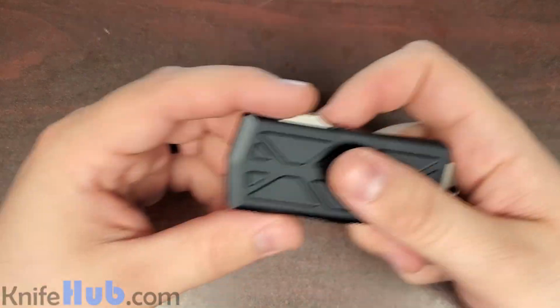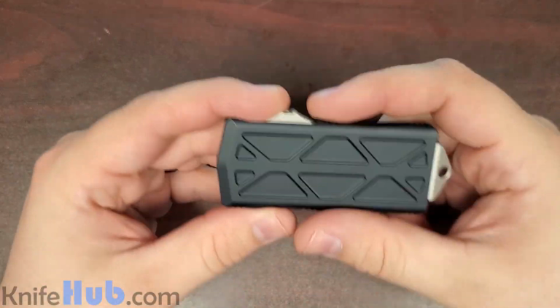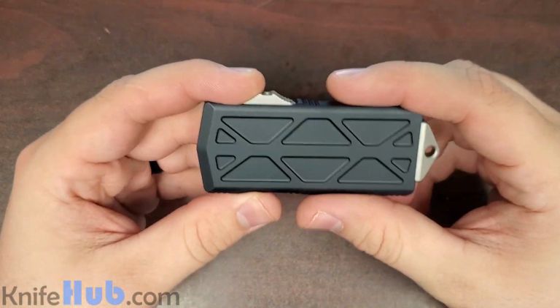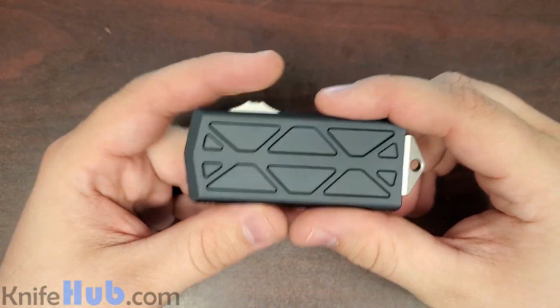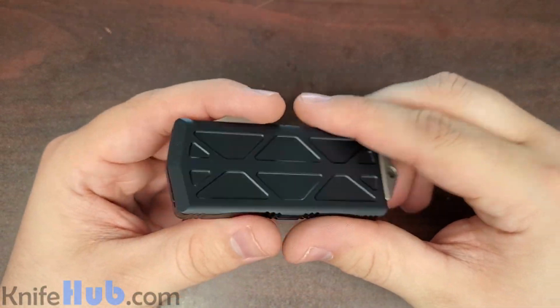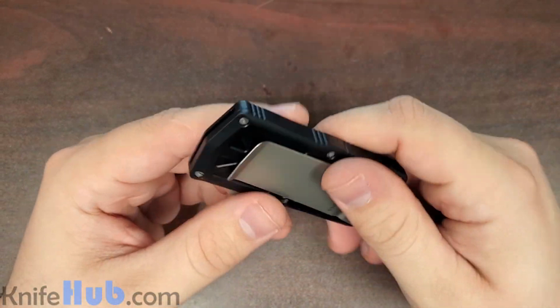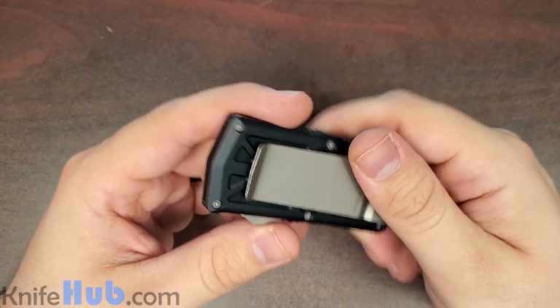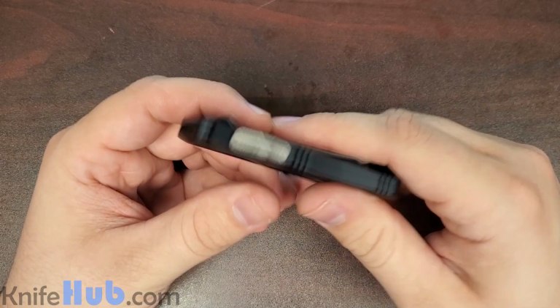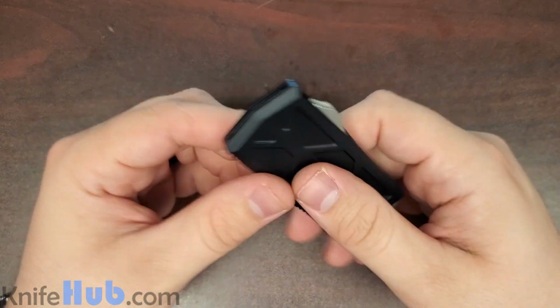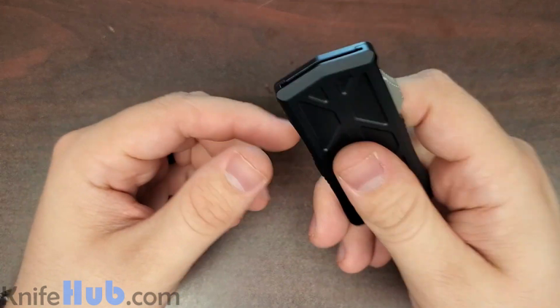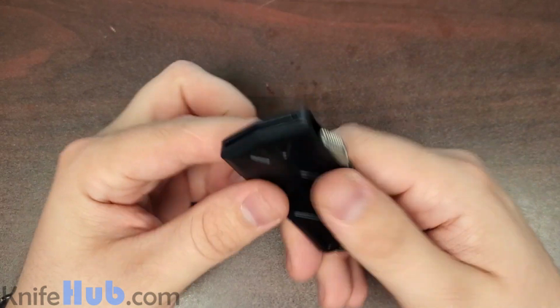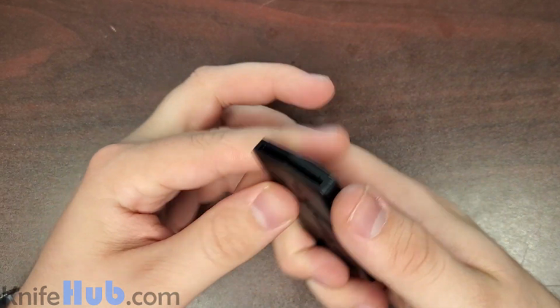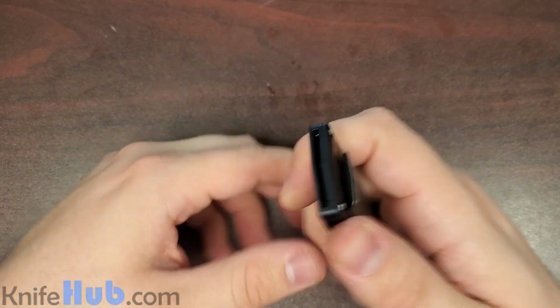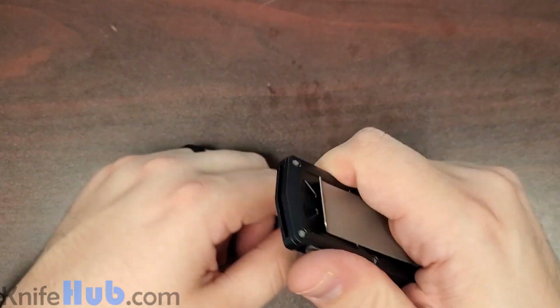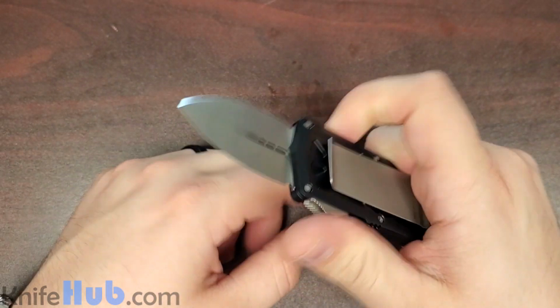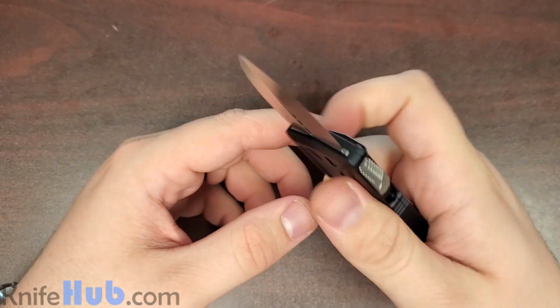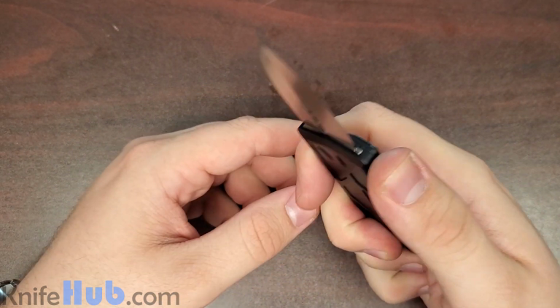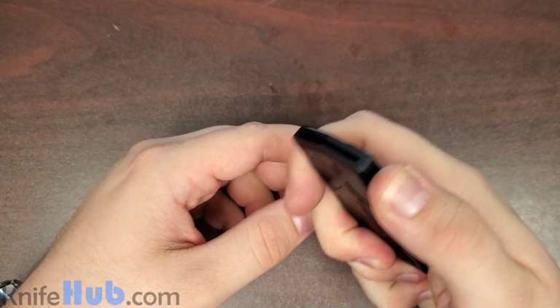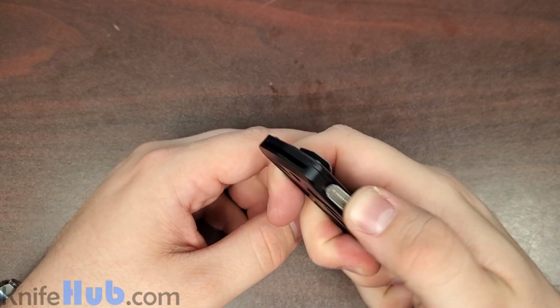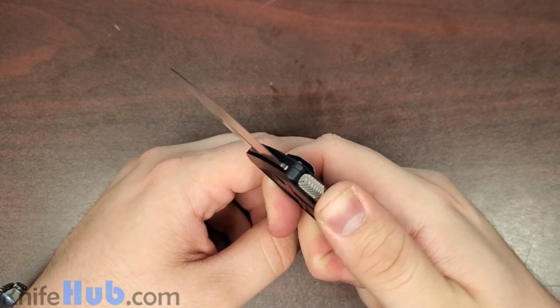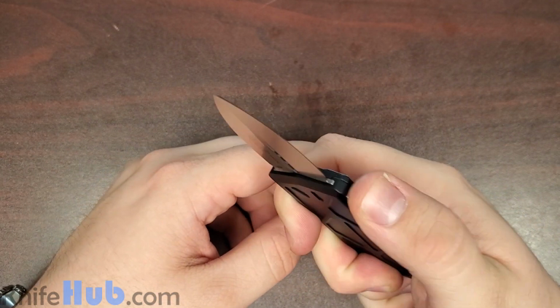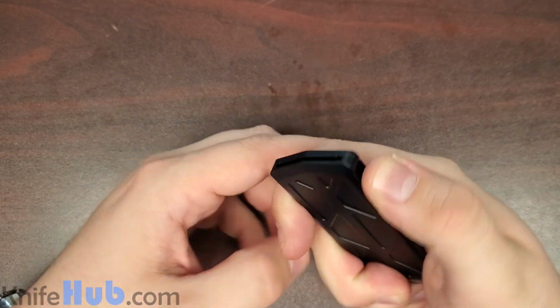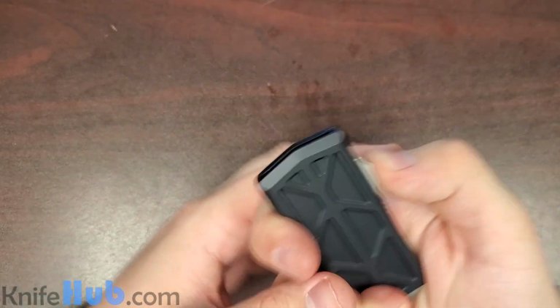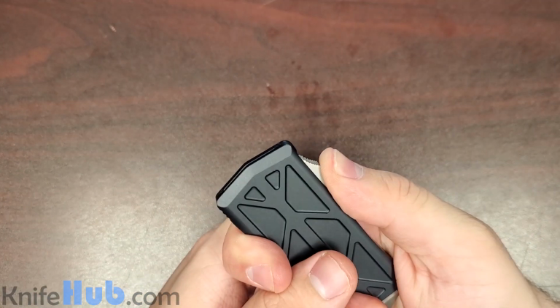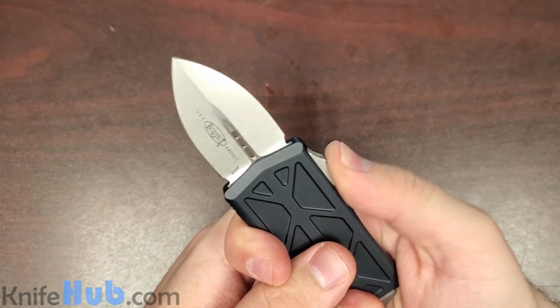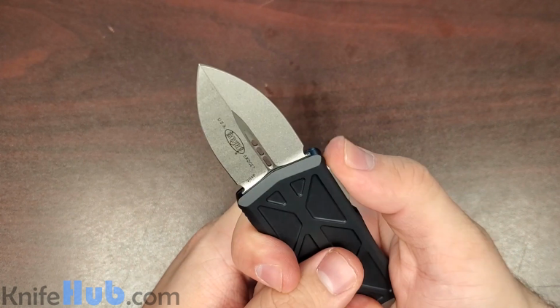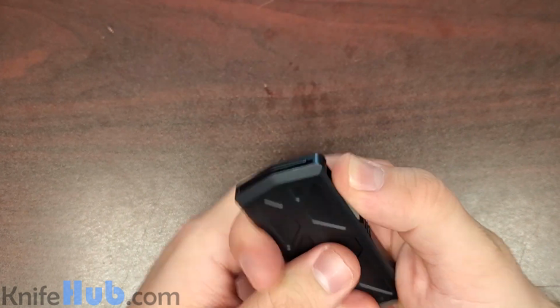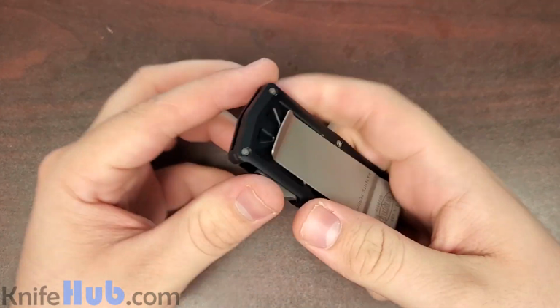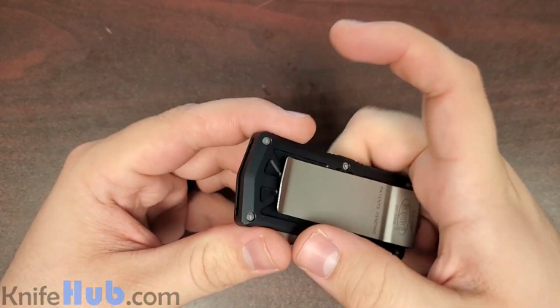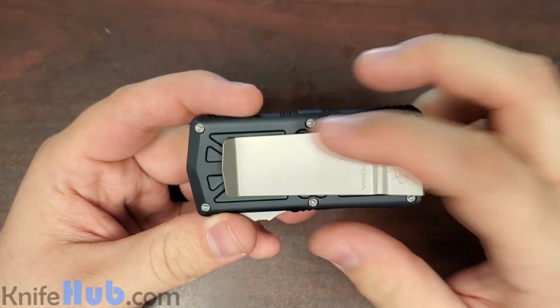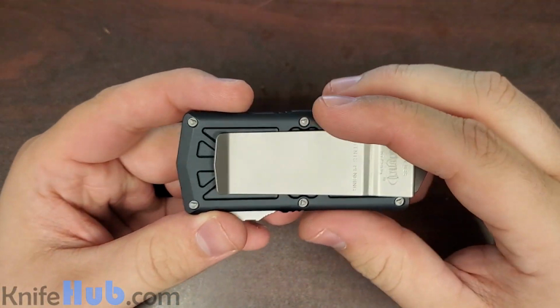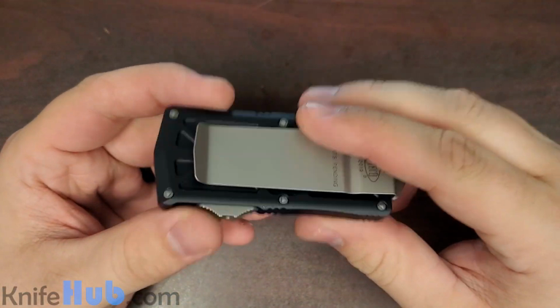Right off the bat, this thing is really nice in the hand, super lightweight, and a really smooth action. This thing is incredible. Doubles as a money clip.